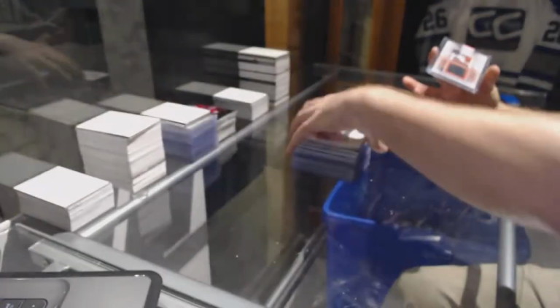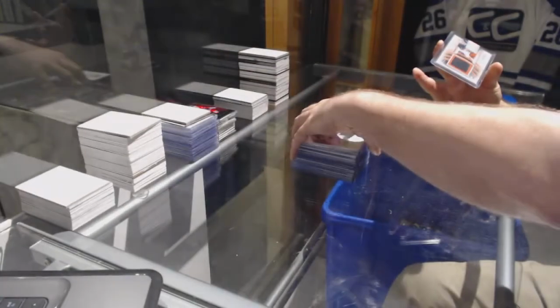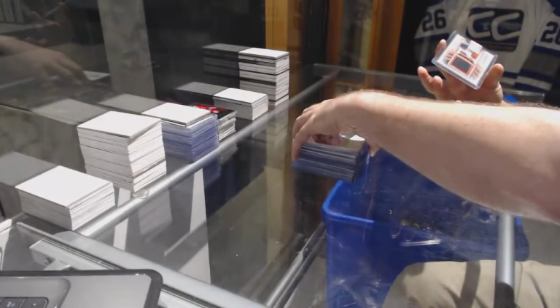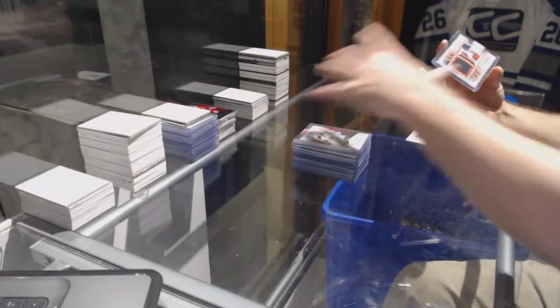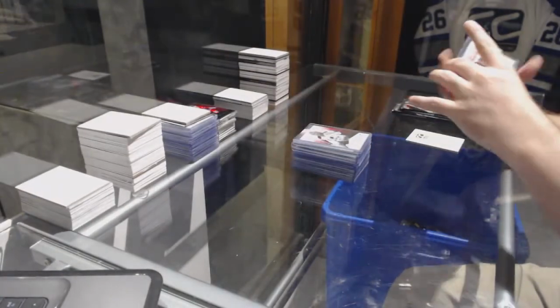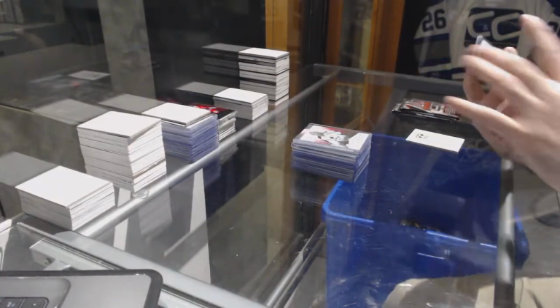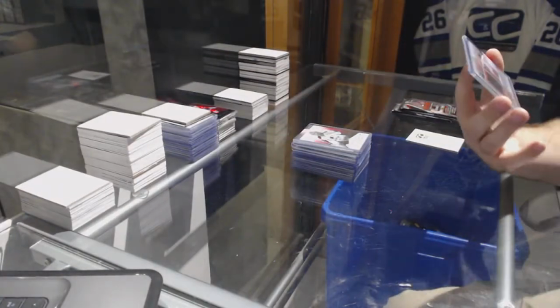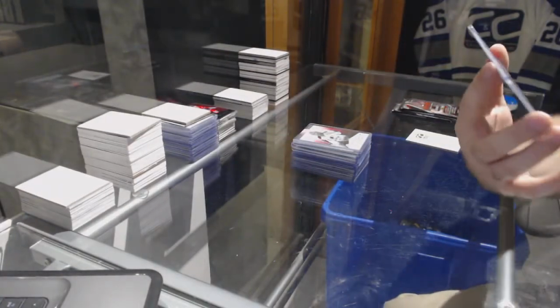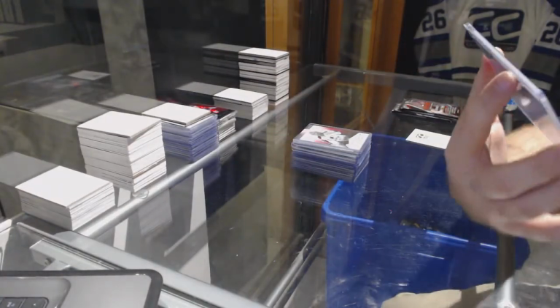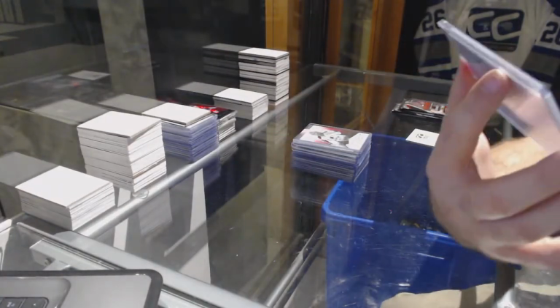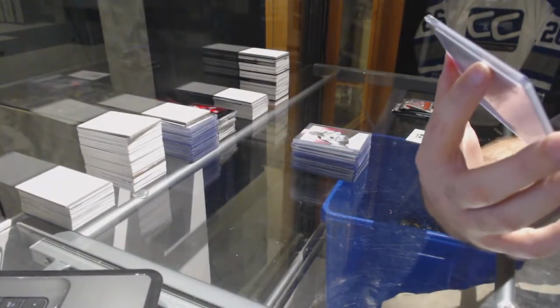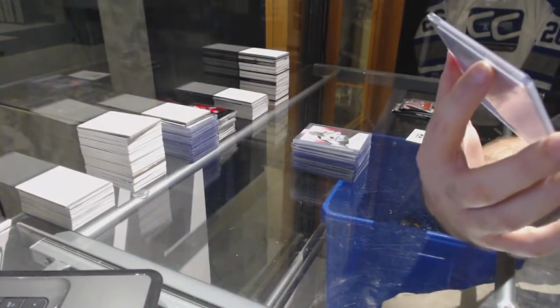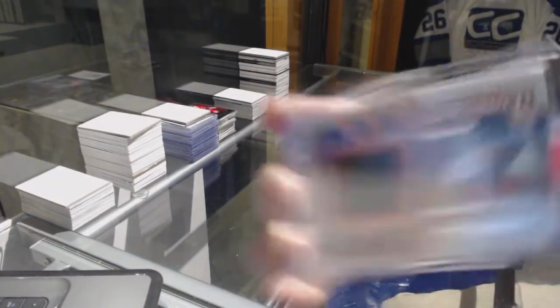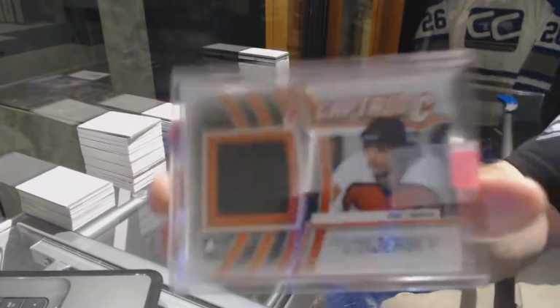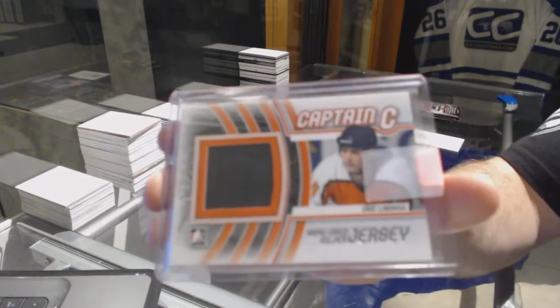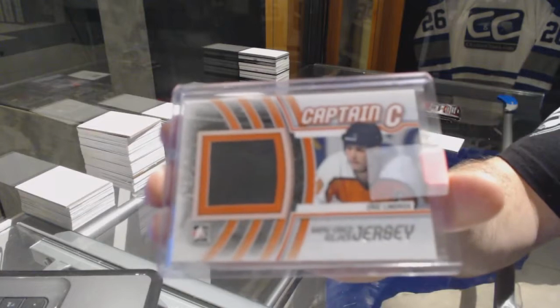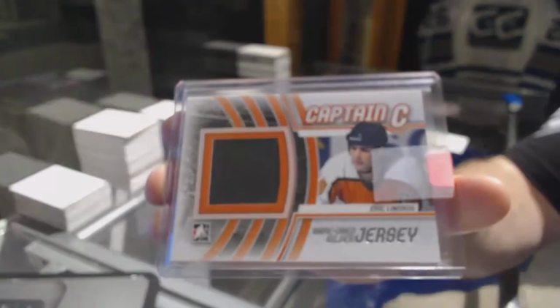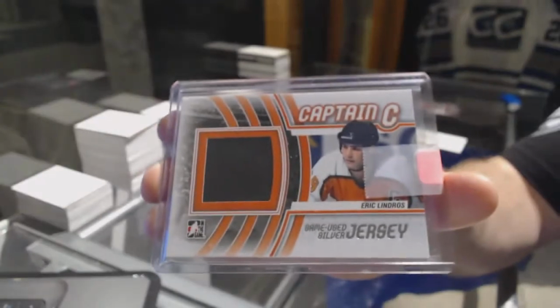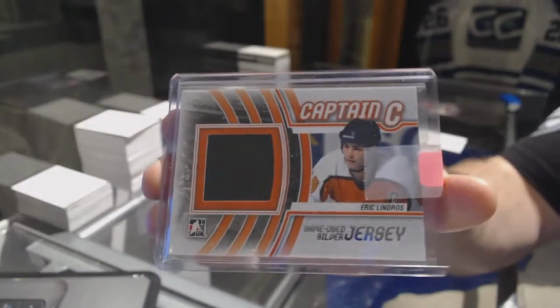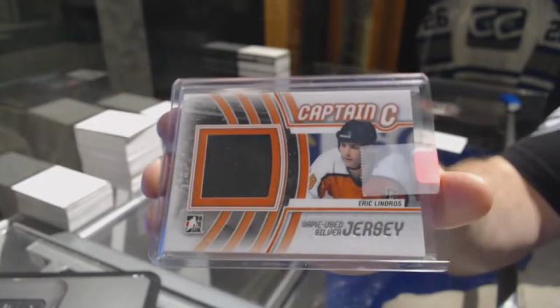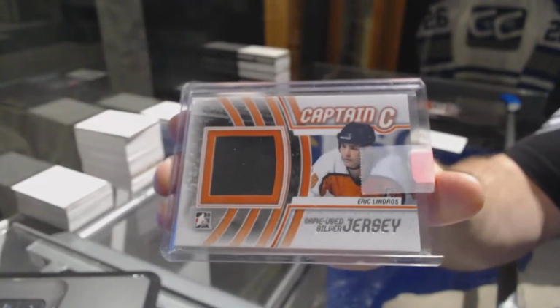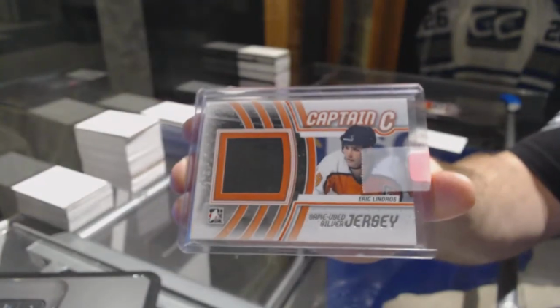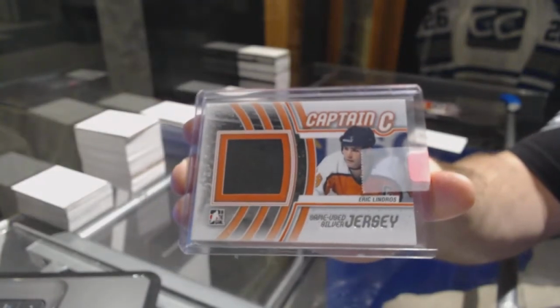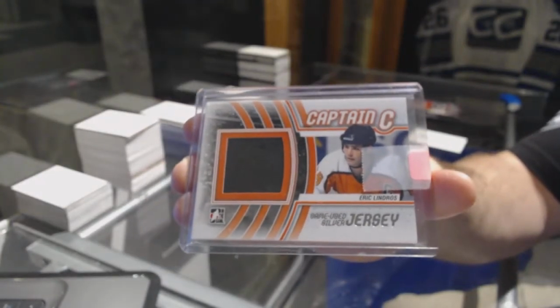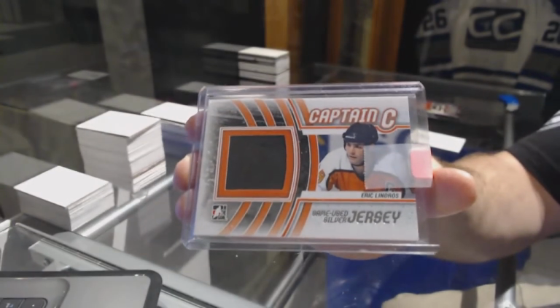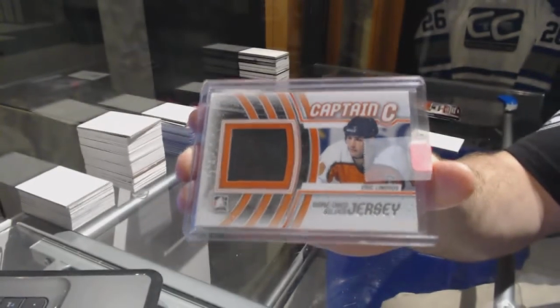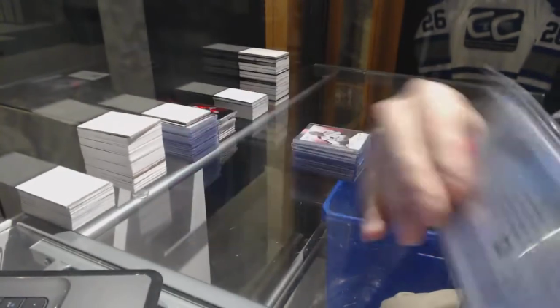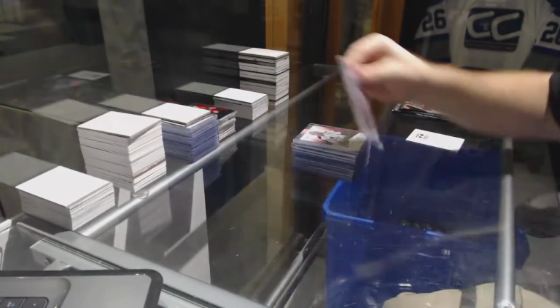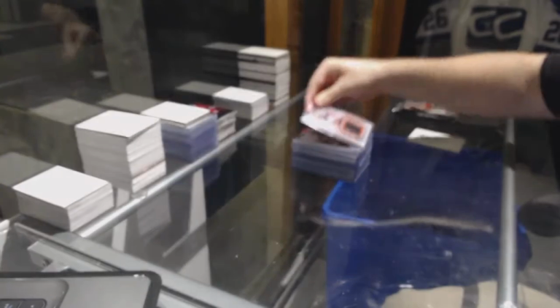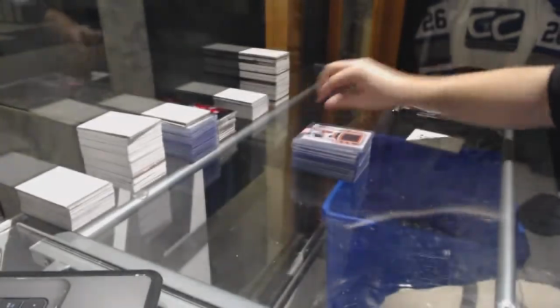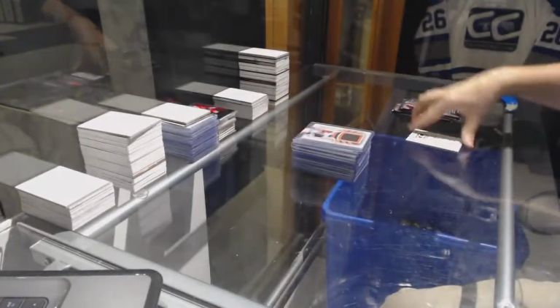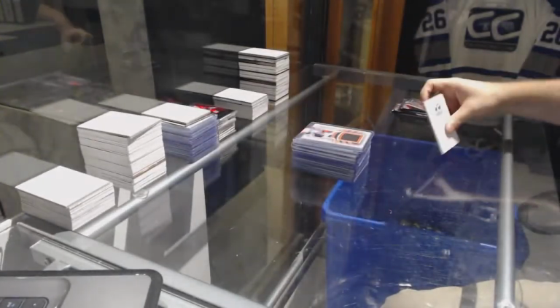And a Captain C GameU Silver jersey — Eric Lindros for the Flyers. In the box, Artifacts 14-15.